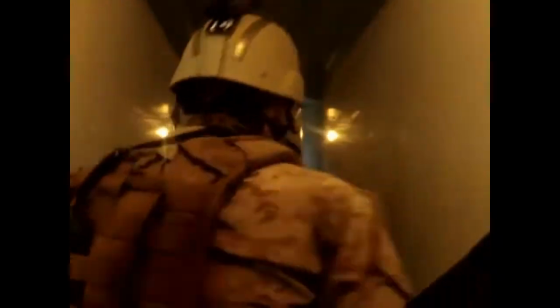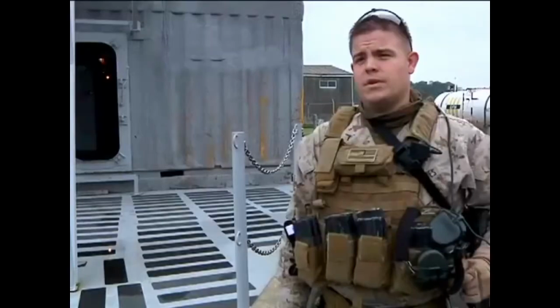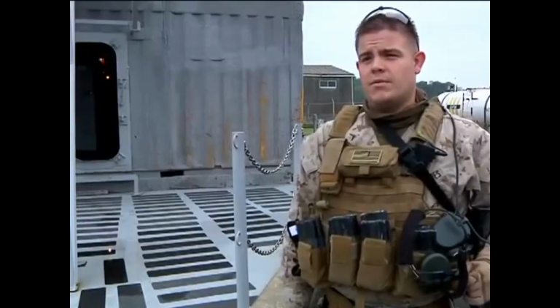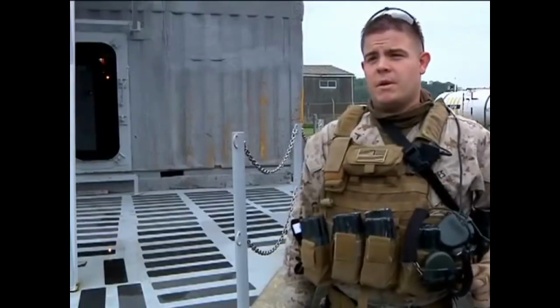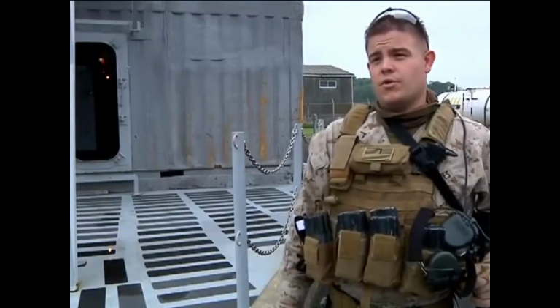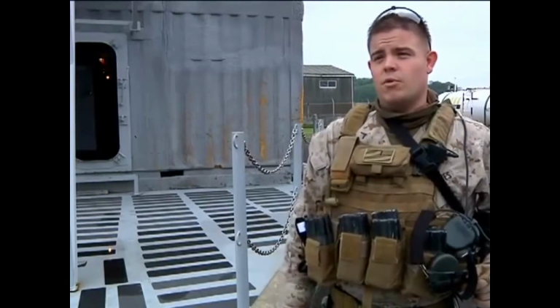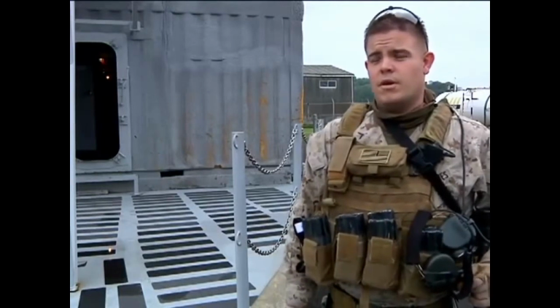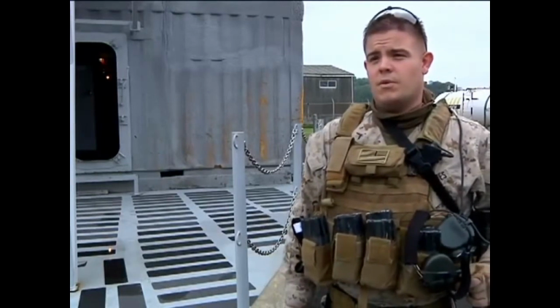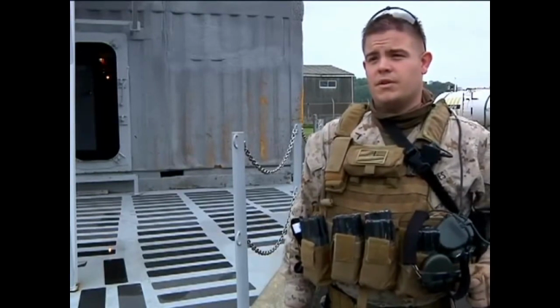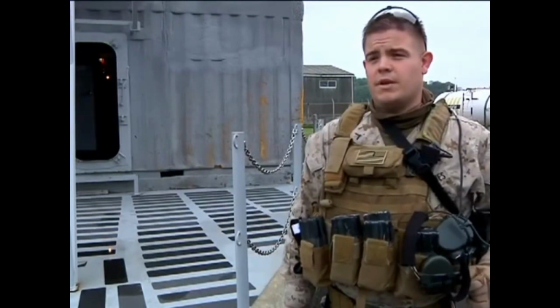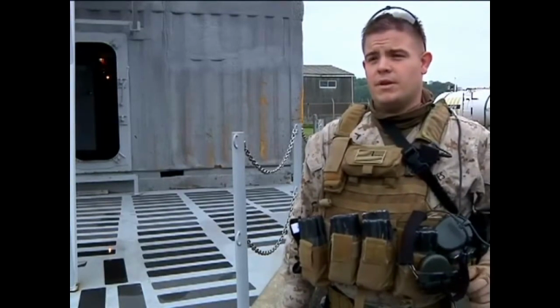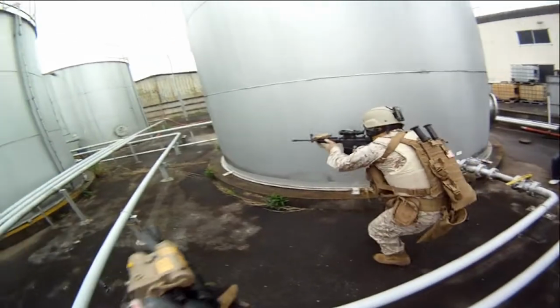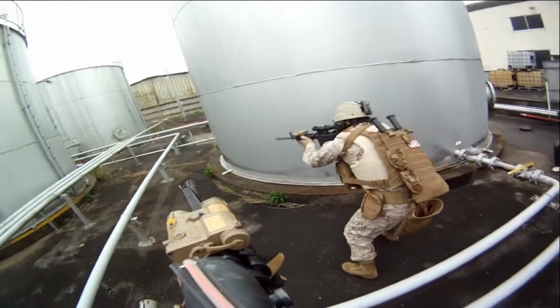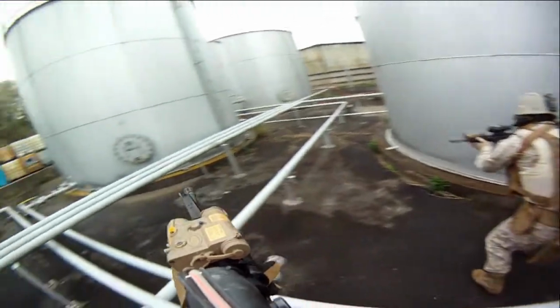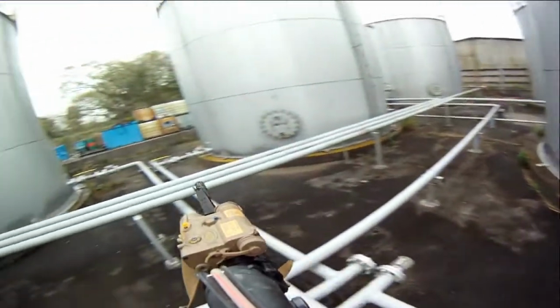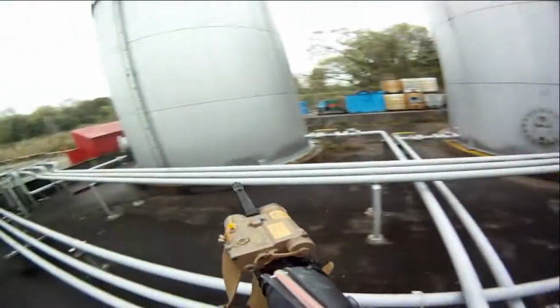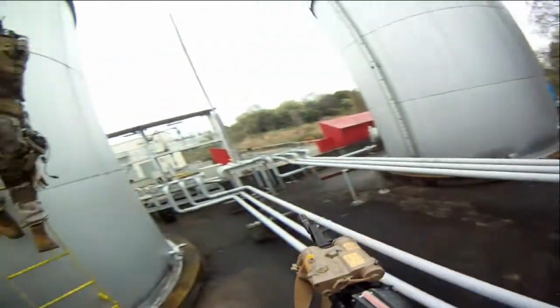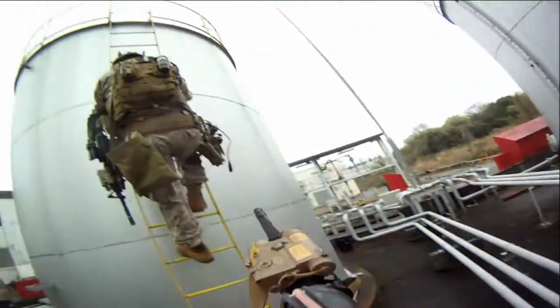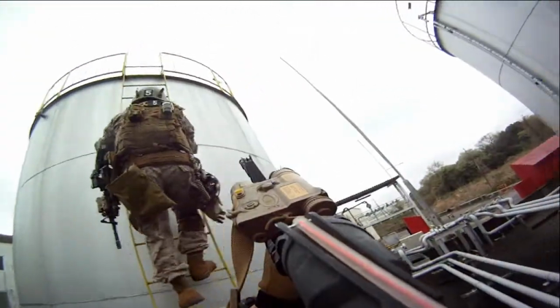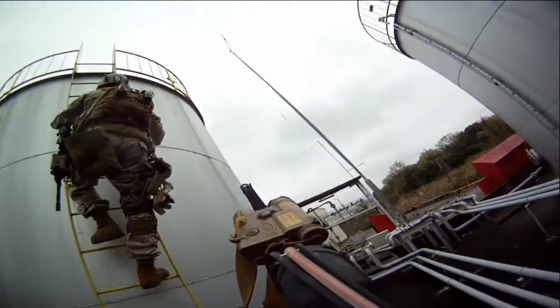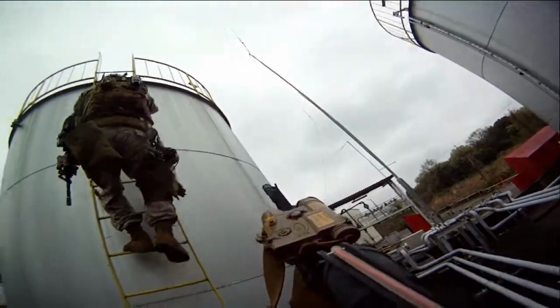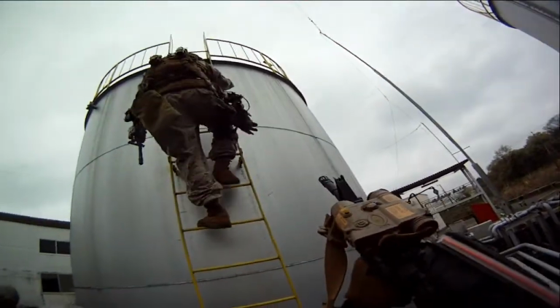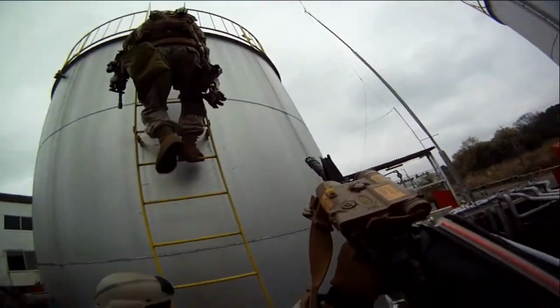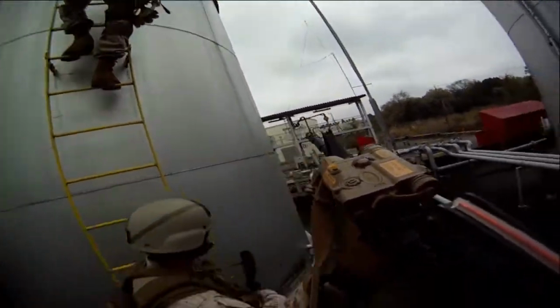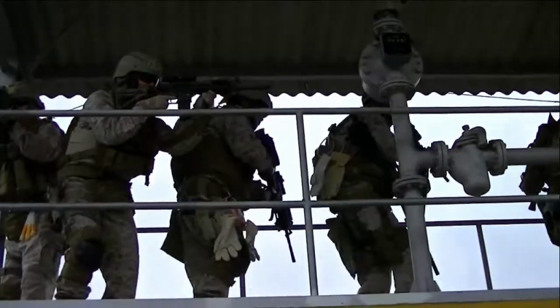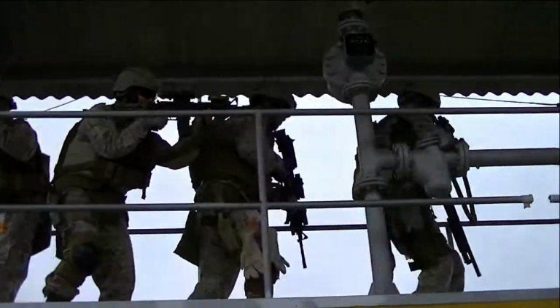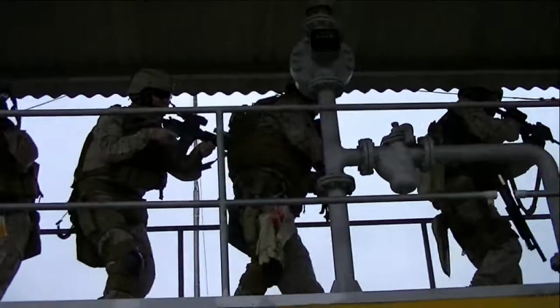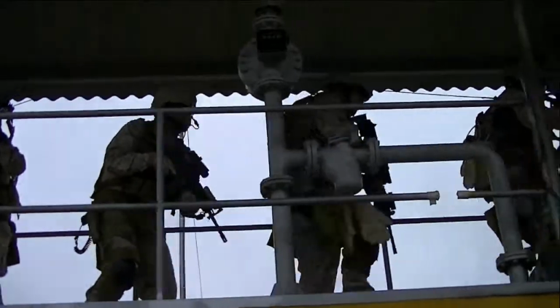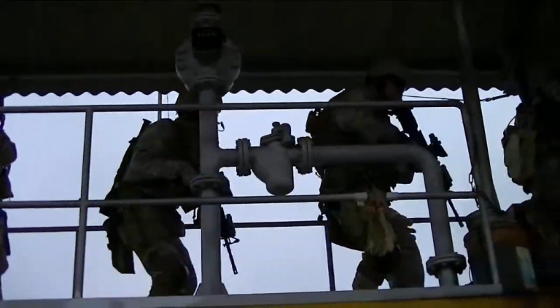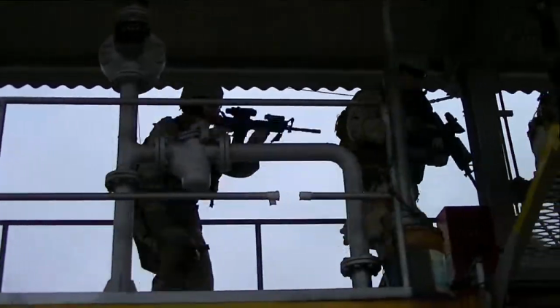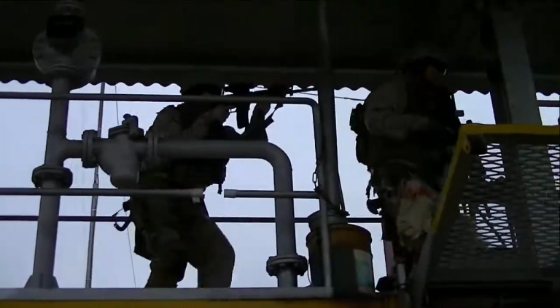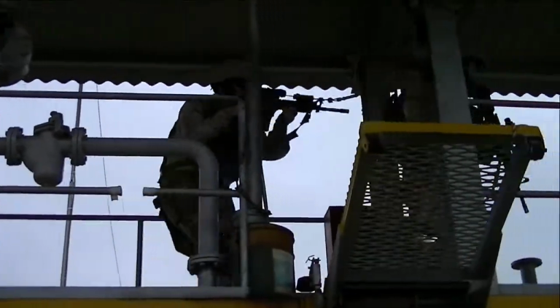The first exercise that we did, we had just a basic shooter on board. We cleared it down, we heloed in, fast roped down to the deck, we secured the entire ship, found the shooter. The second scenario was we came down from the top, cleared out the ship again to make sure everything was fine once again.